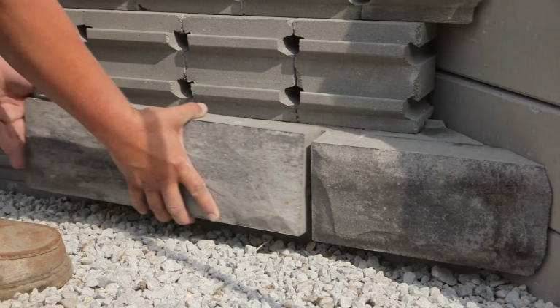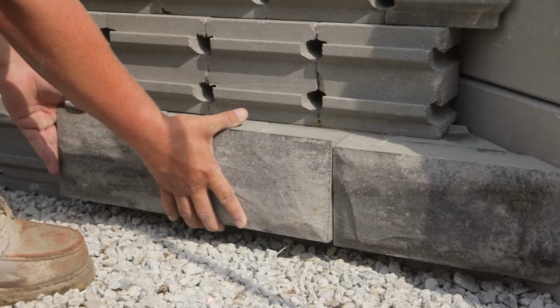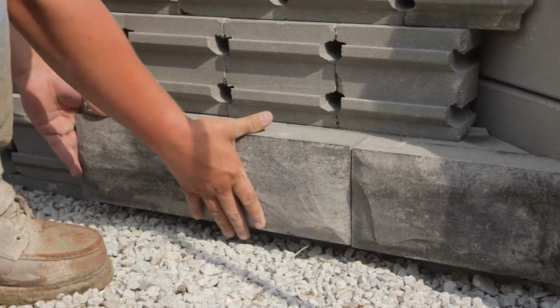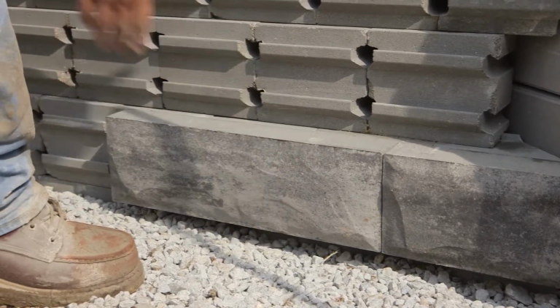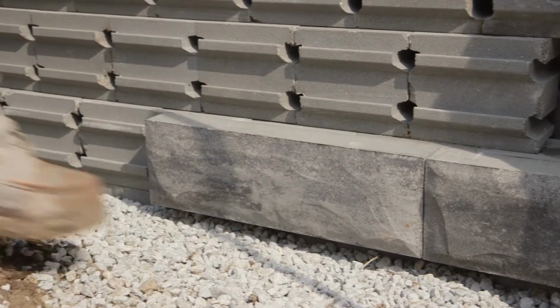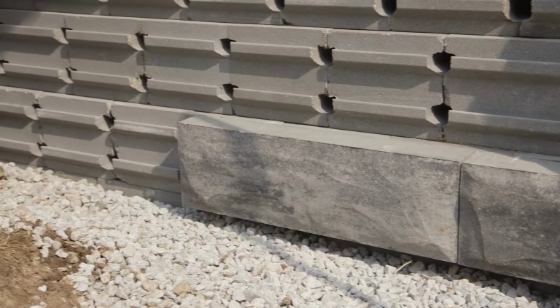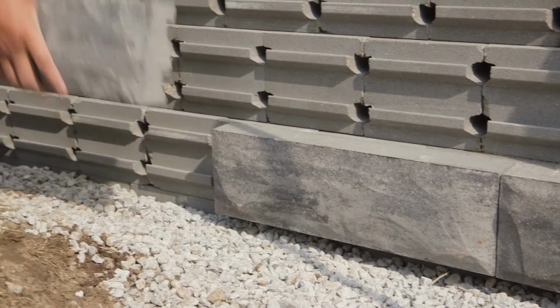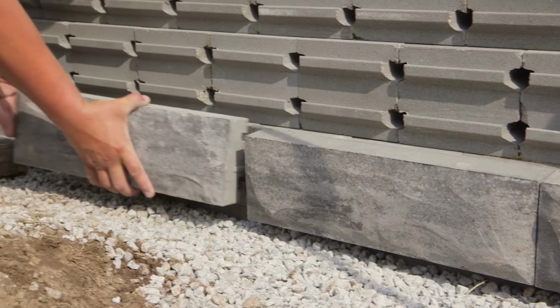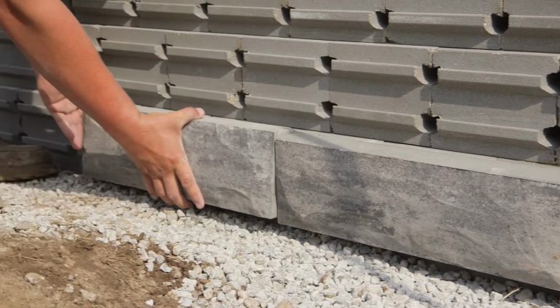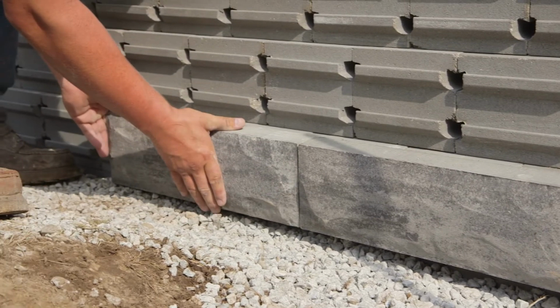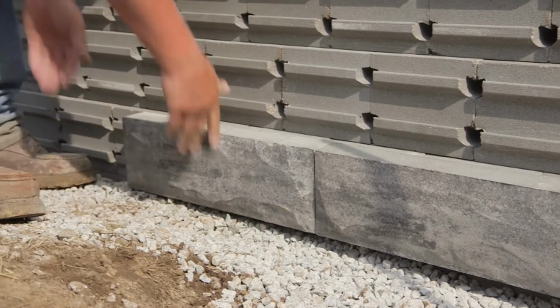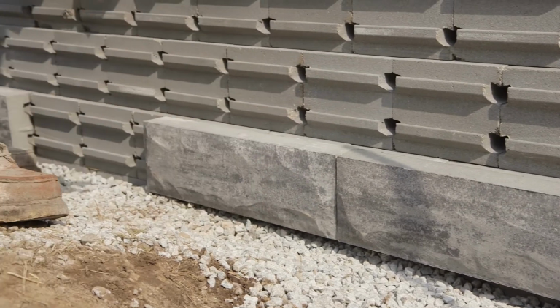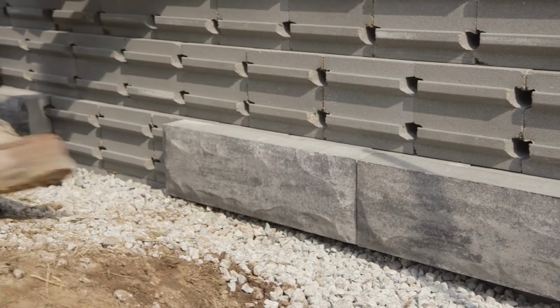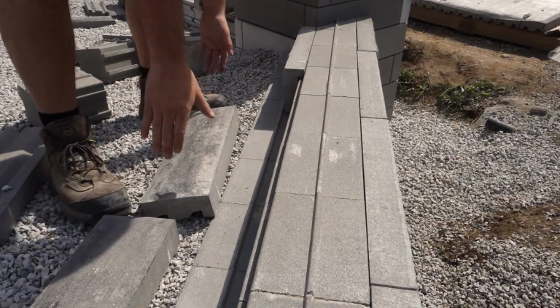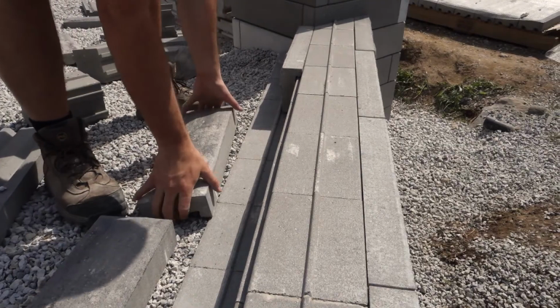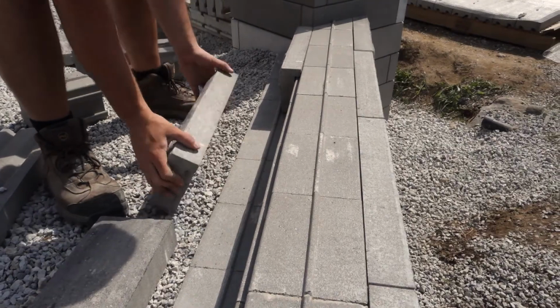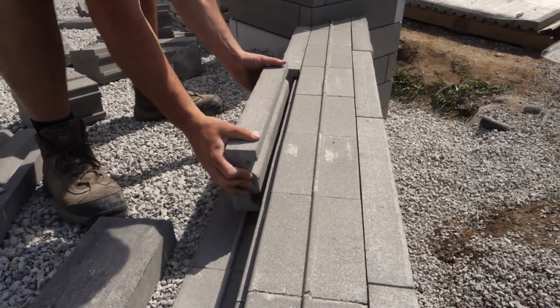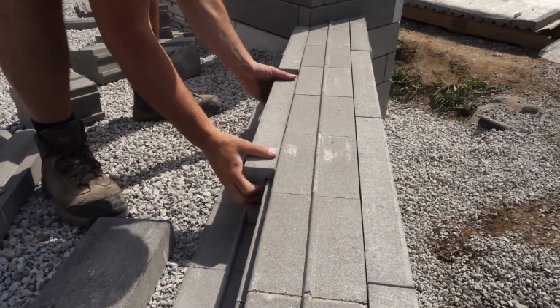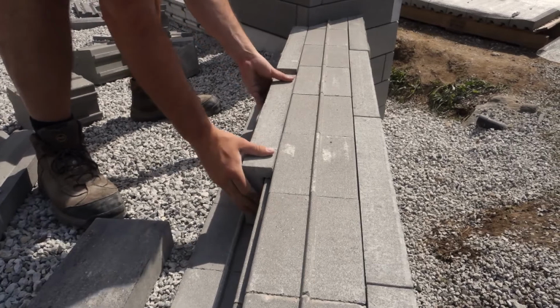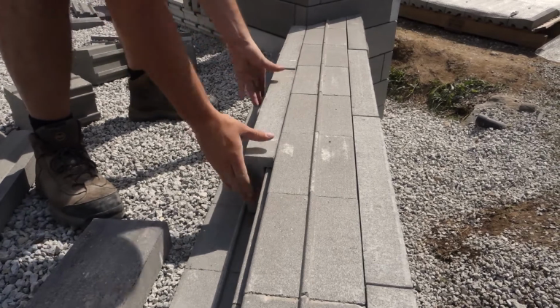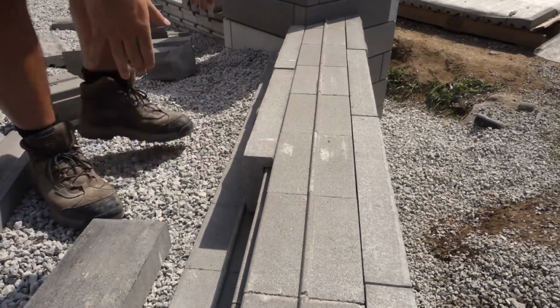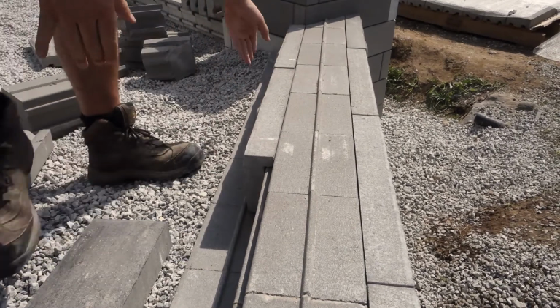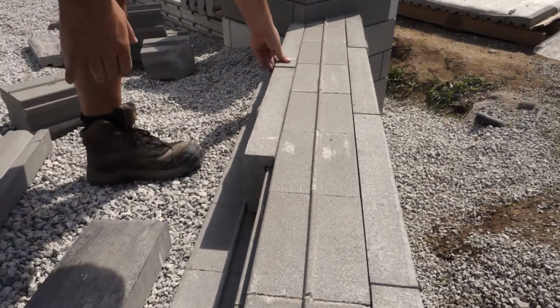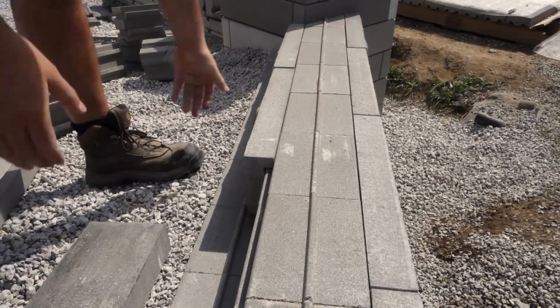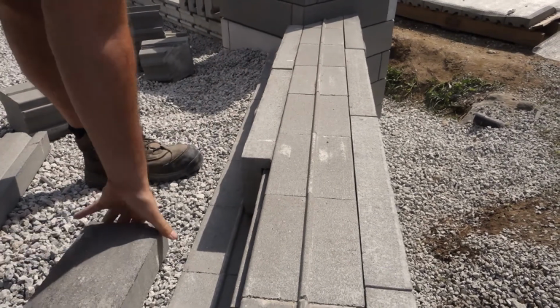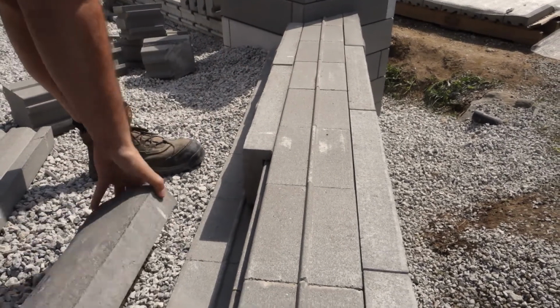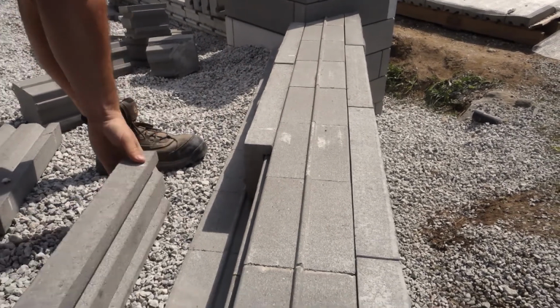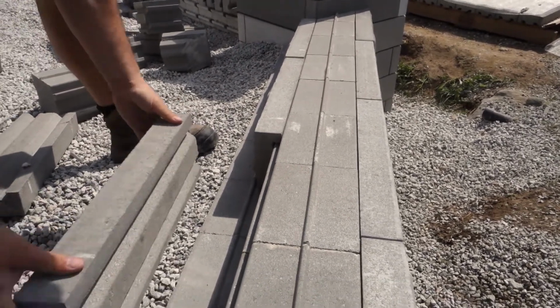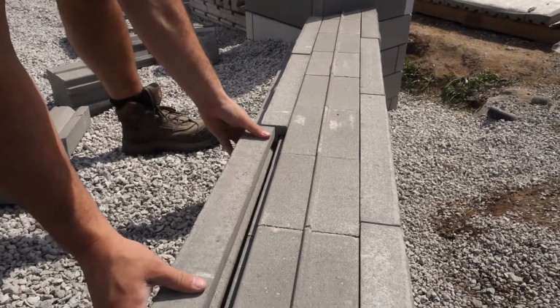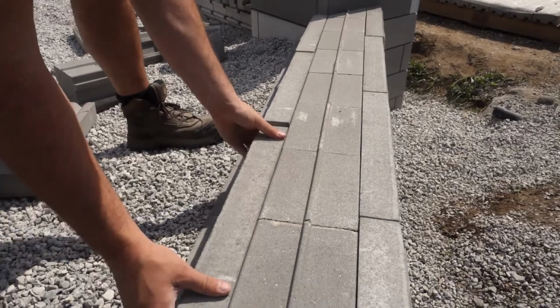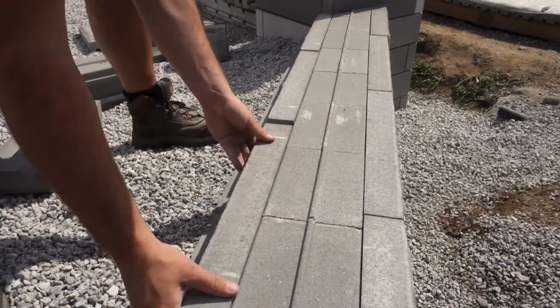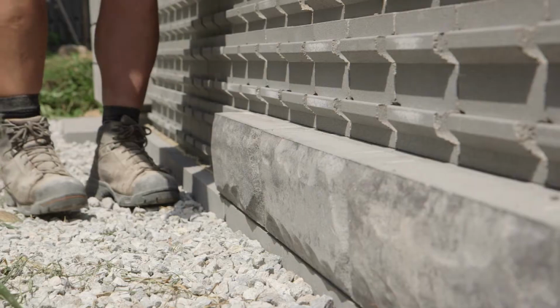Ucara is composed of two easy-to-handle components: Ucara fascia panels and SureTrack backer blocks. Both sides of the SureTrack backer block feature precision-molded SureTrack rails, and Ucara fascia panels hang securely on these rails.